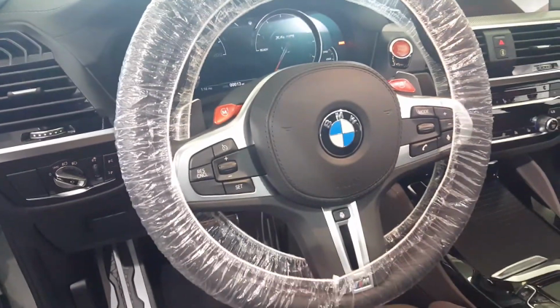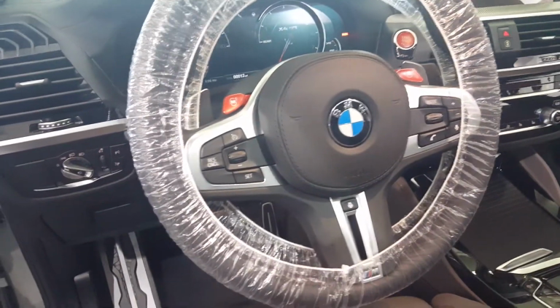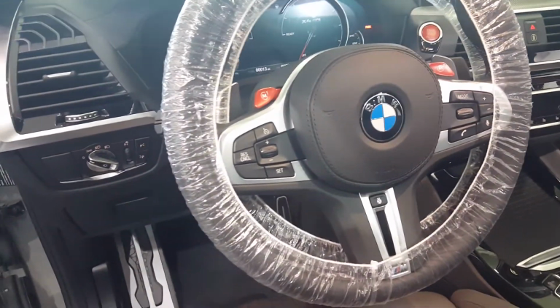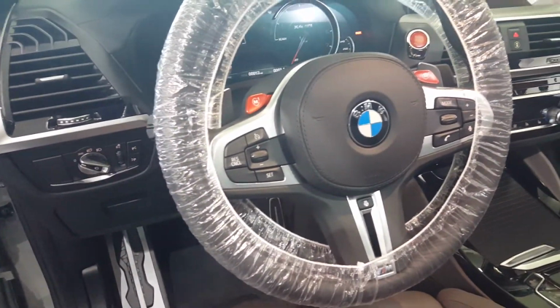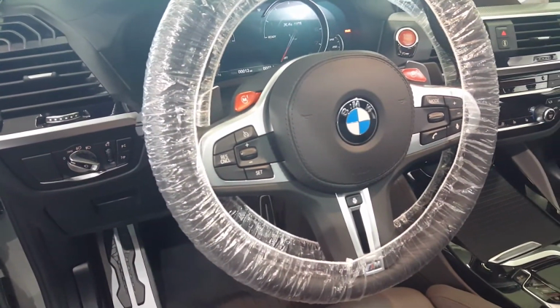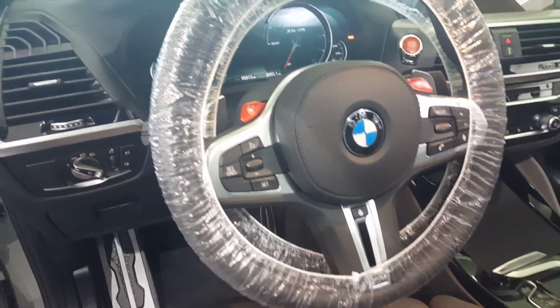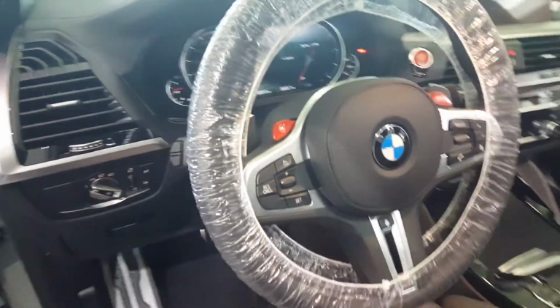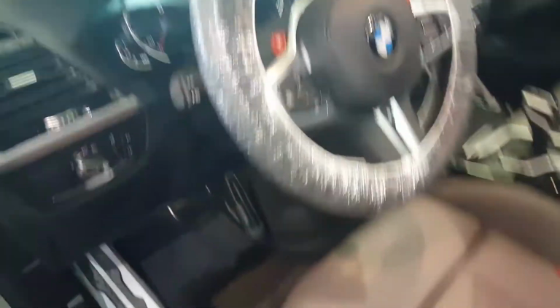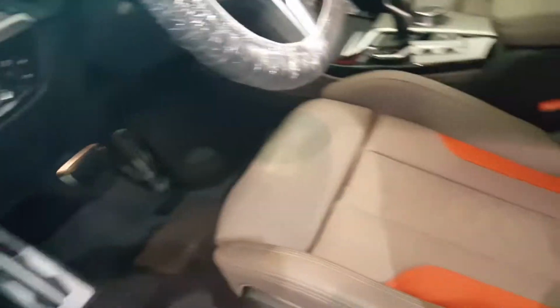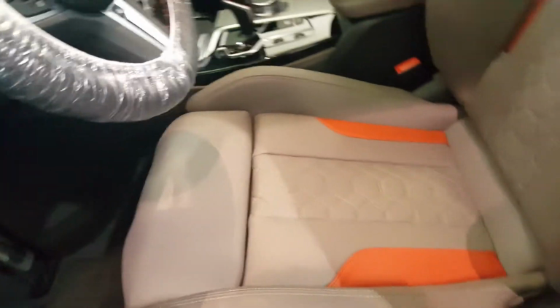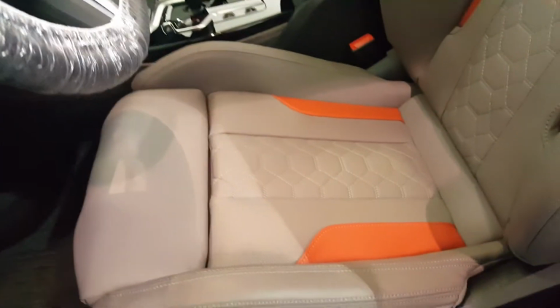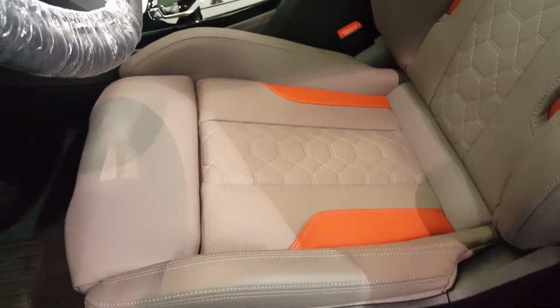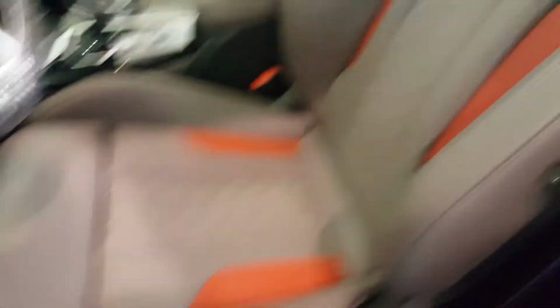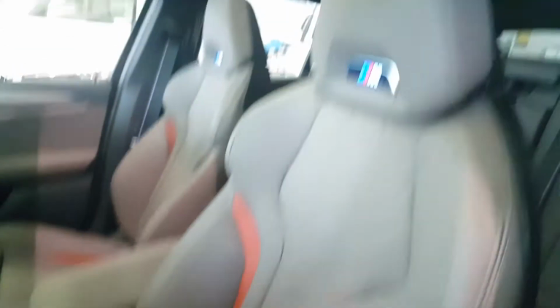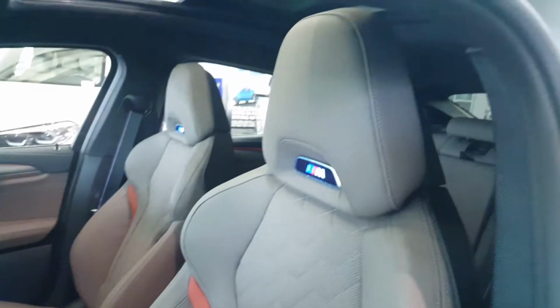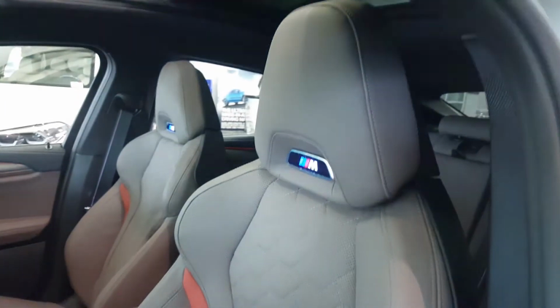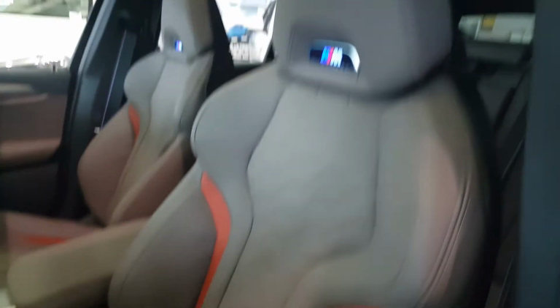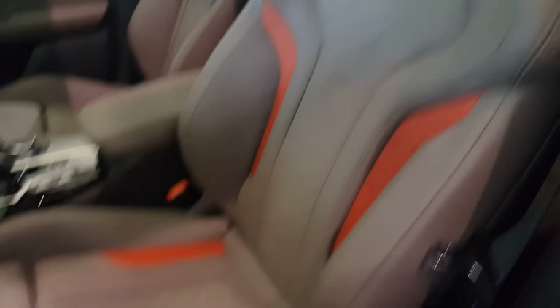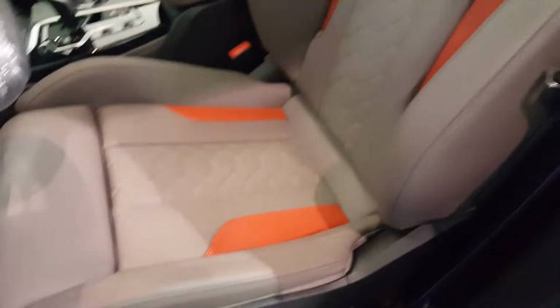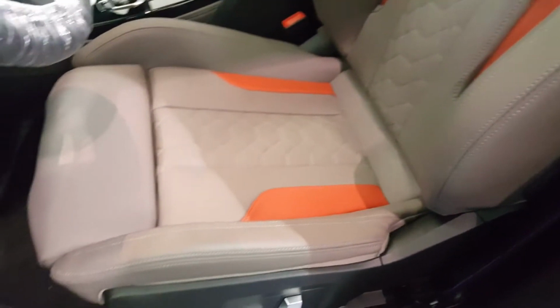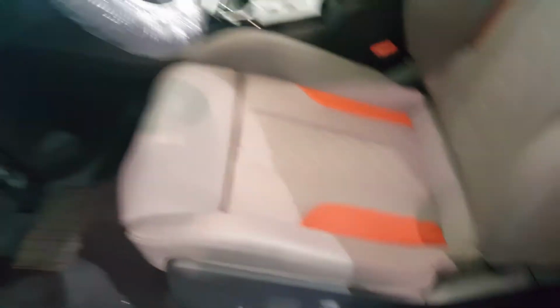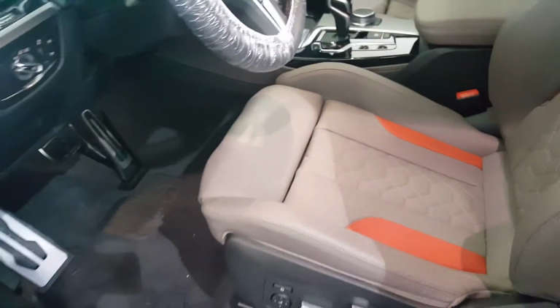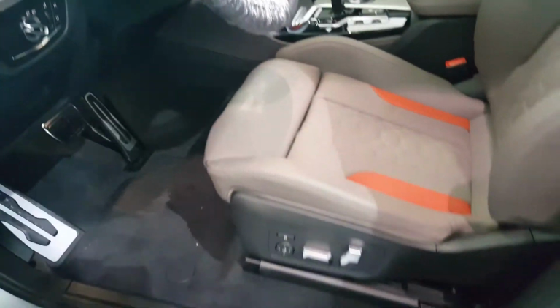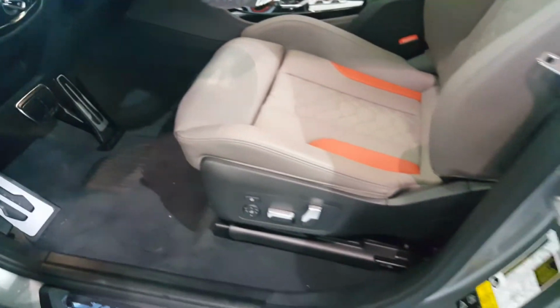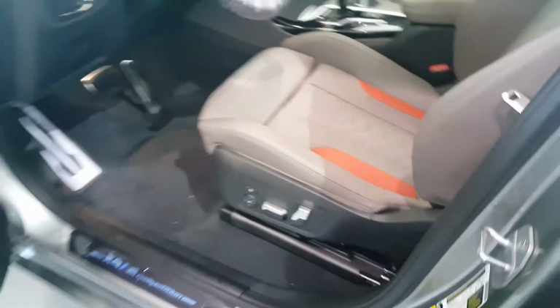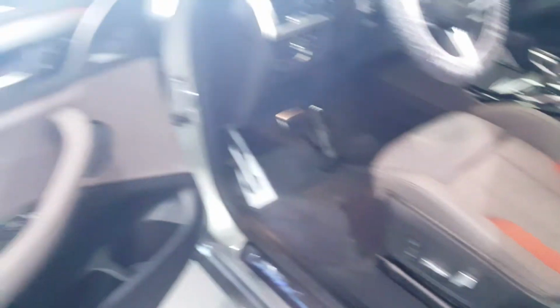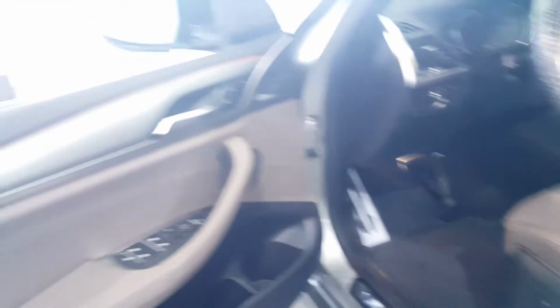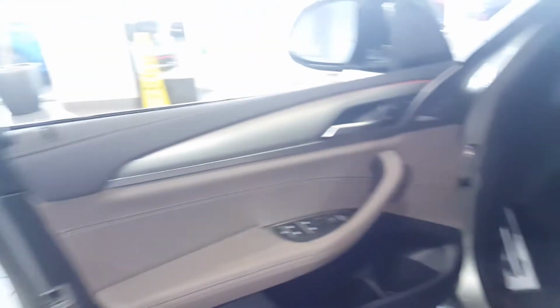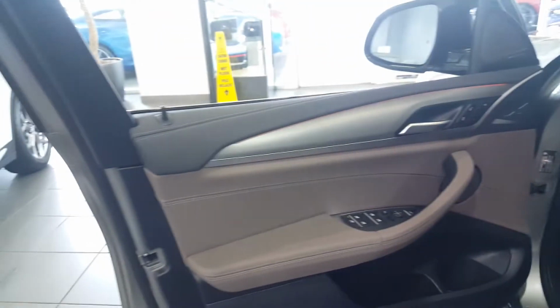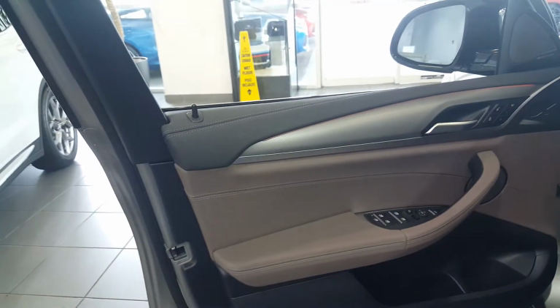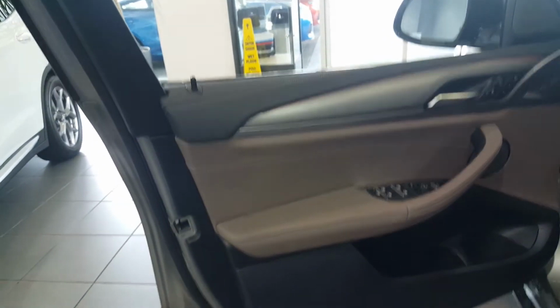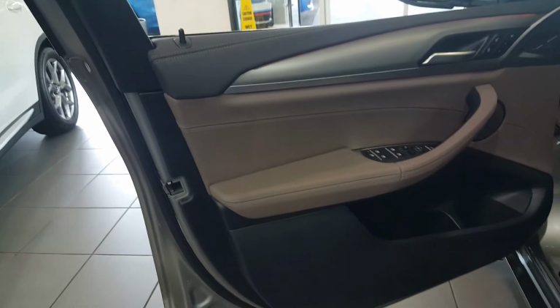There's nice stitching on the airbag cover. I really love these M seats — really cool, with several different color options available. They definitely hold you in place and there's a massage function as well. You also get a lot of different colors for your ambient lighting.